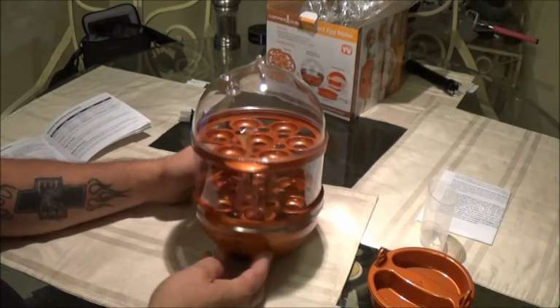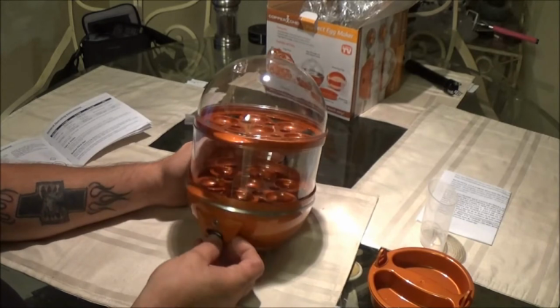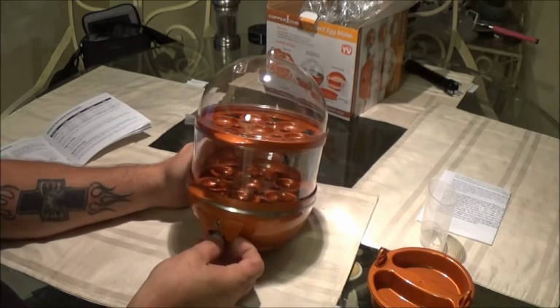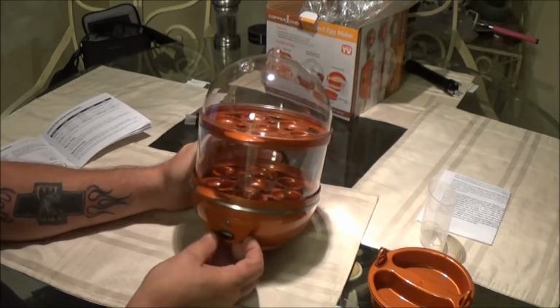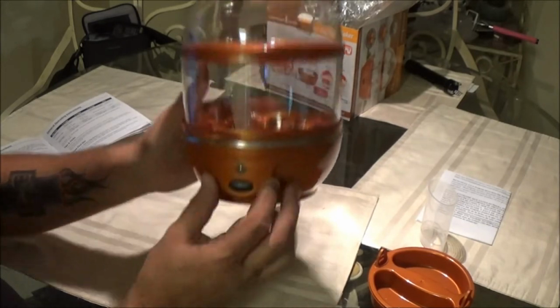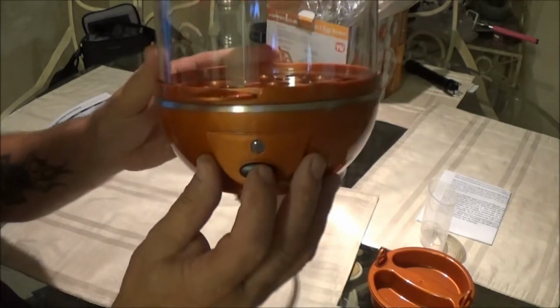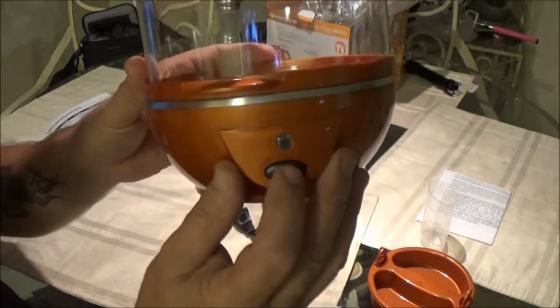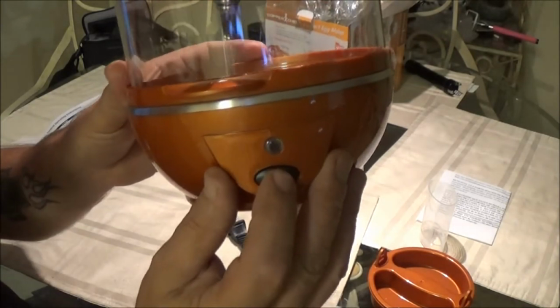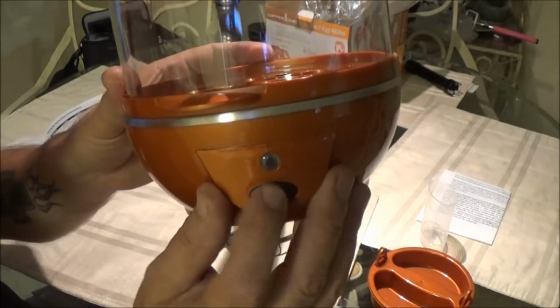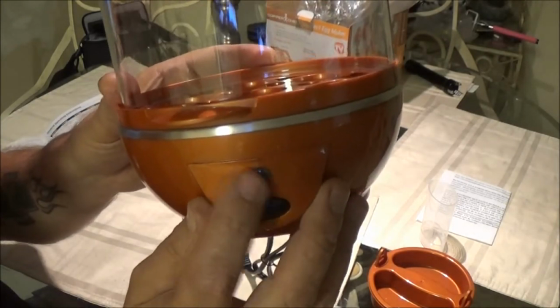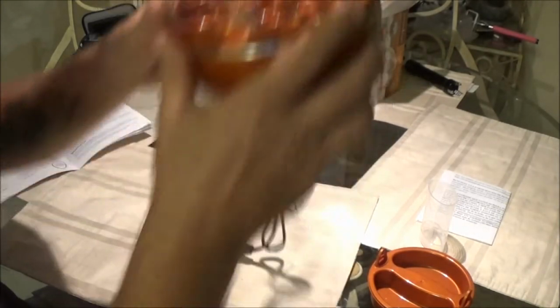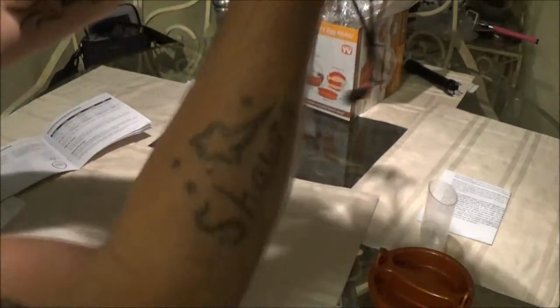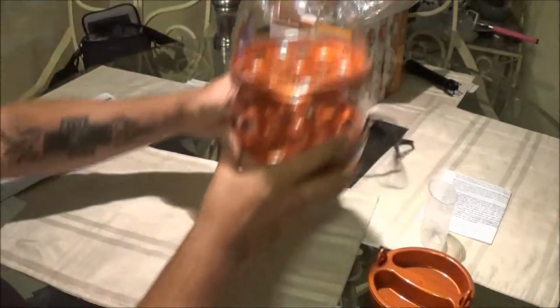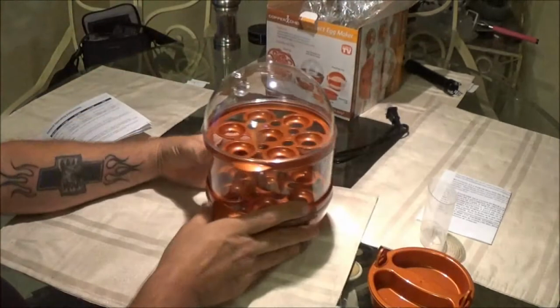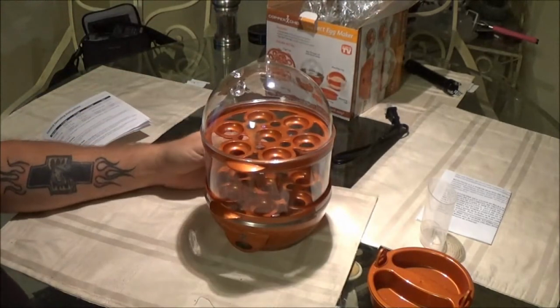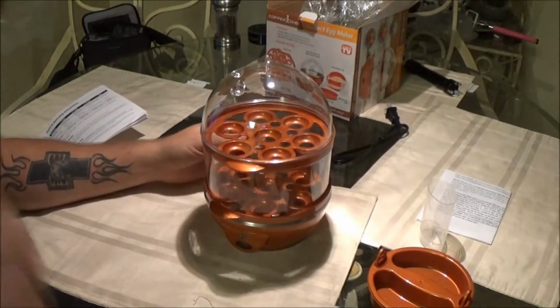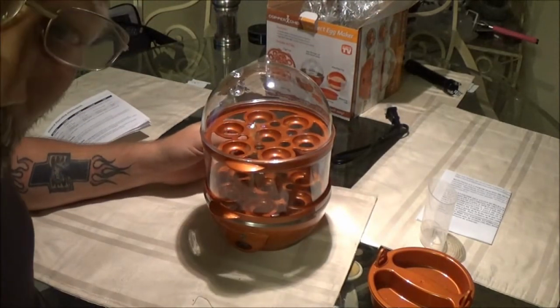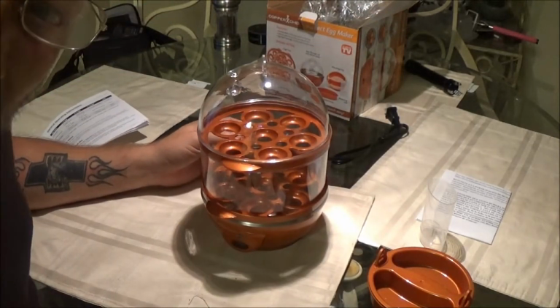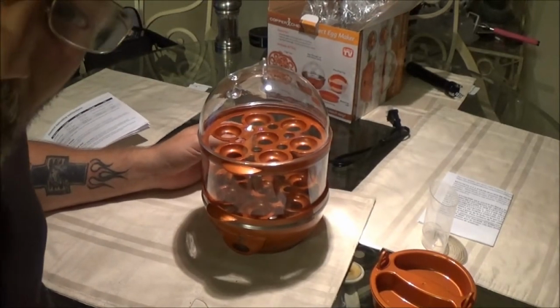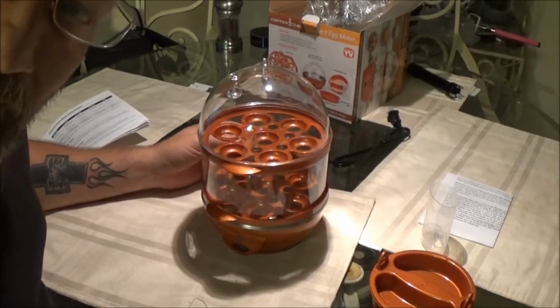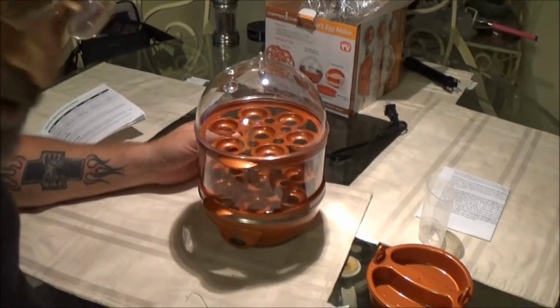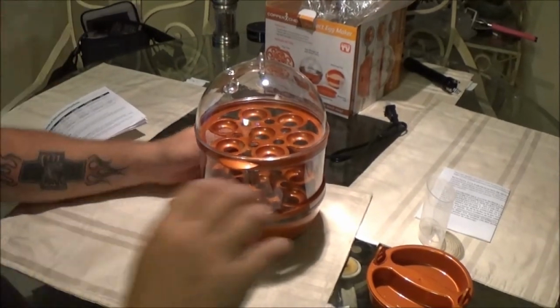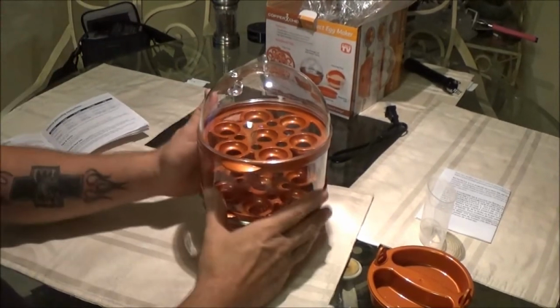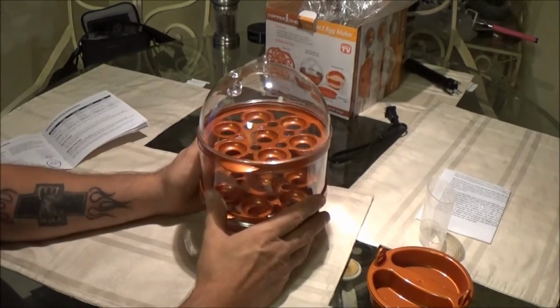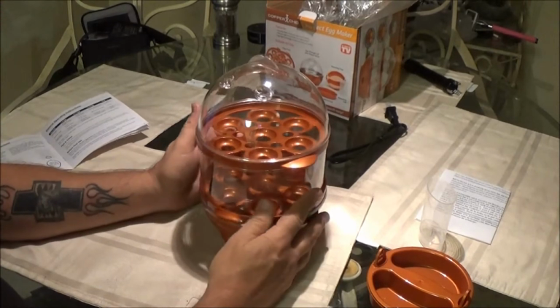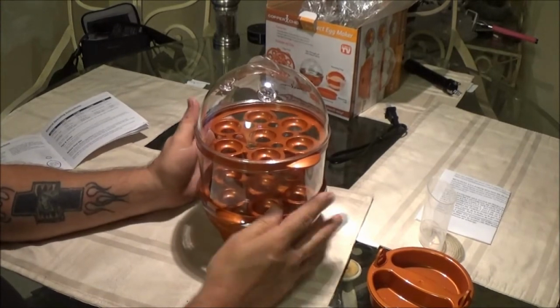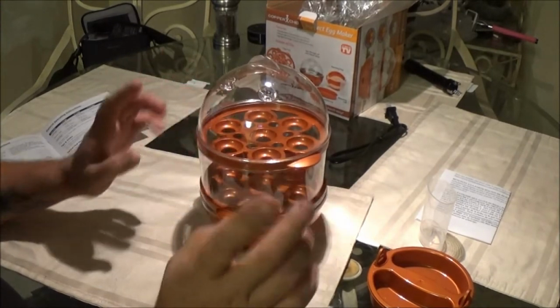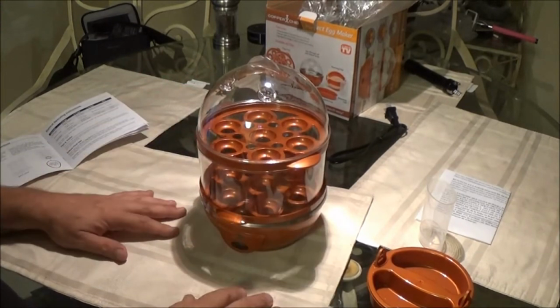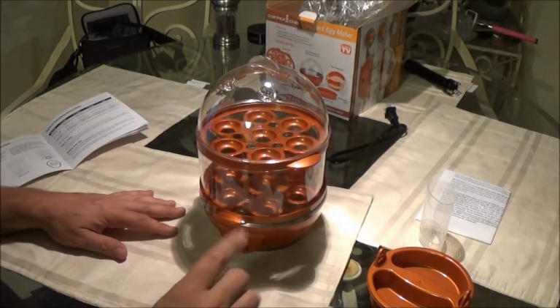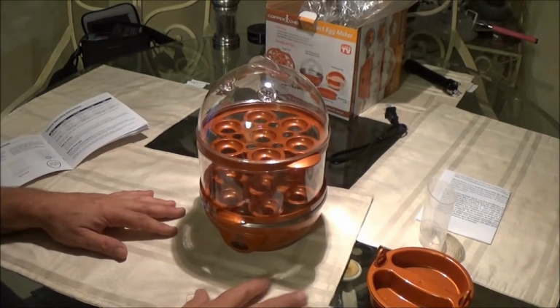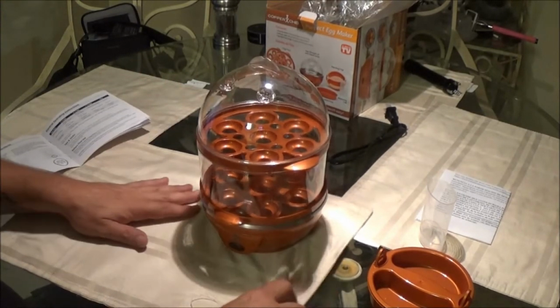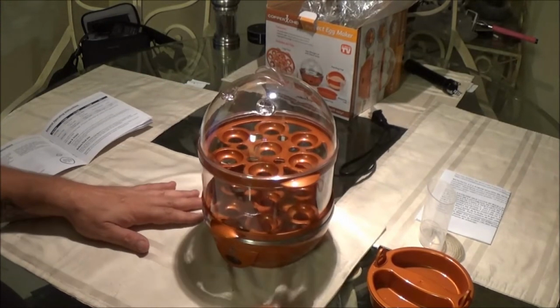There's your on/off button and your light. Let me read up on this and then we'll make some eggs.